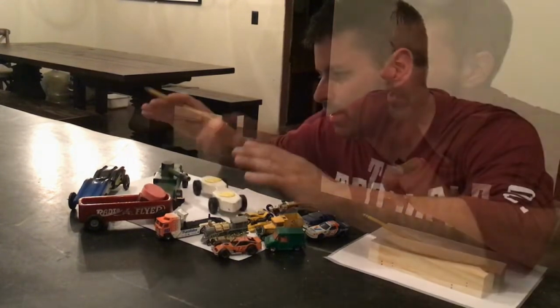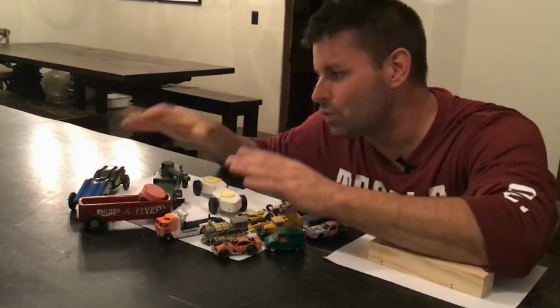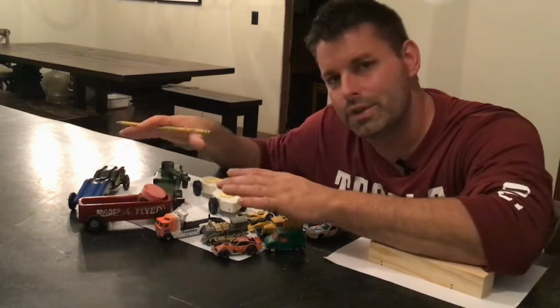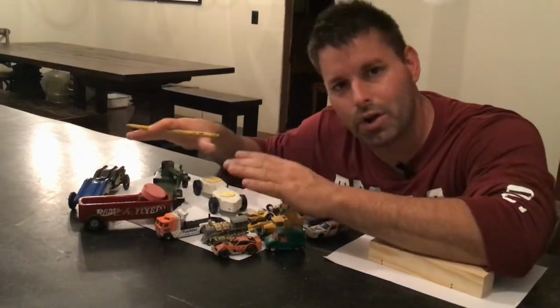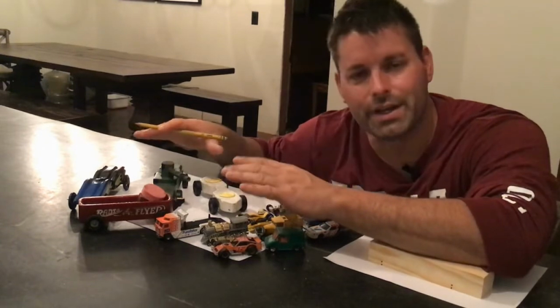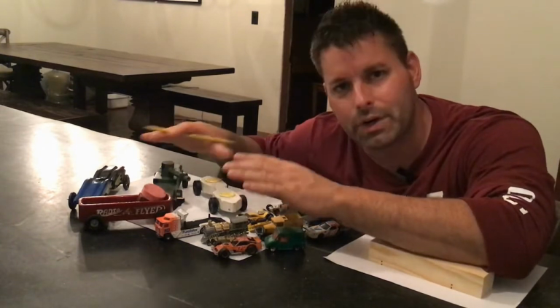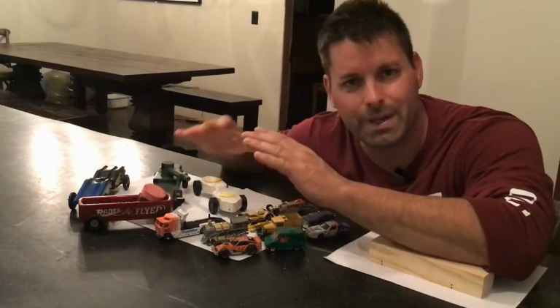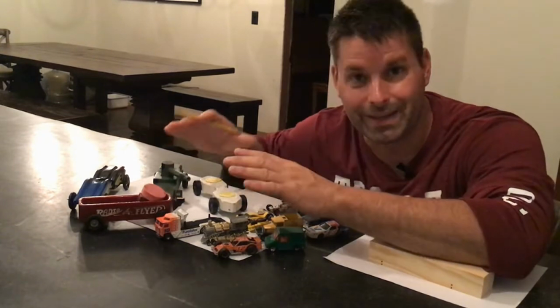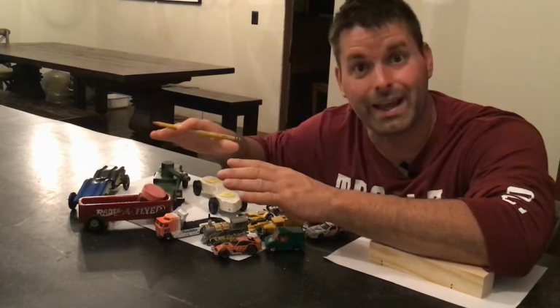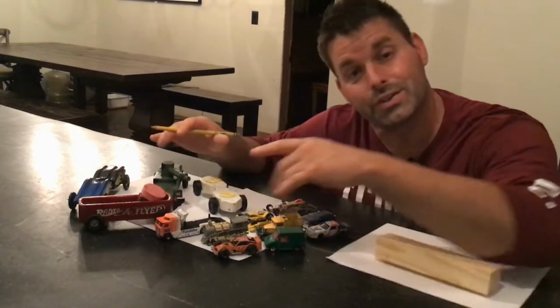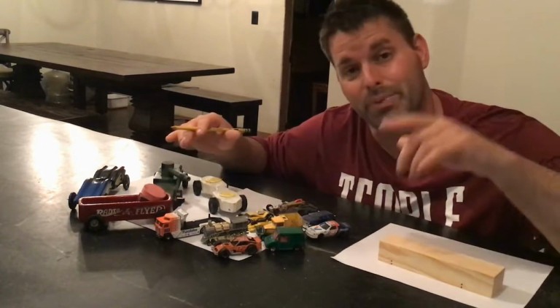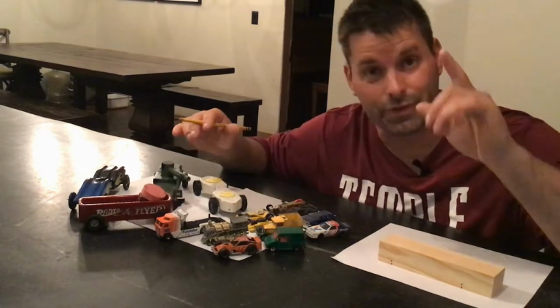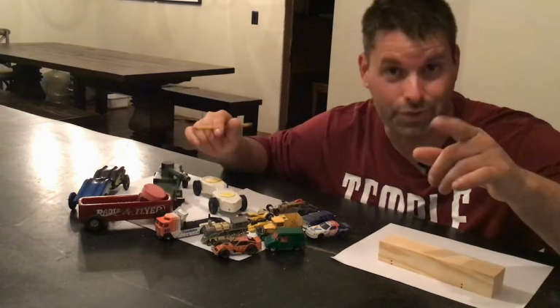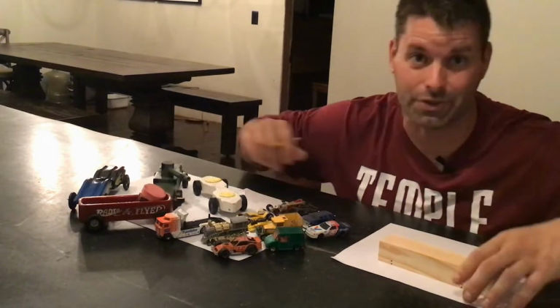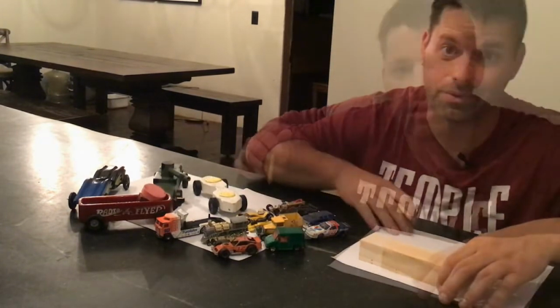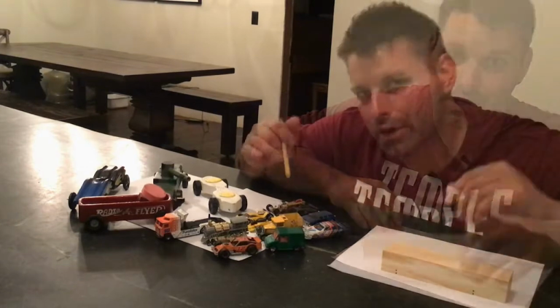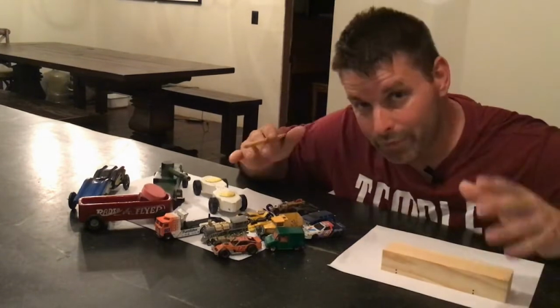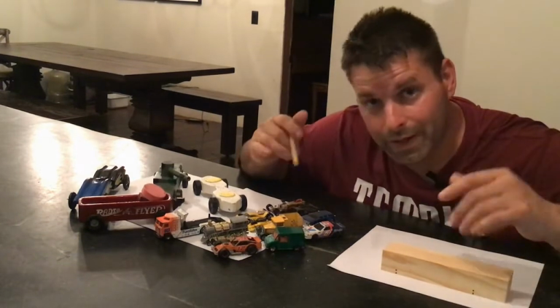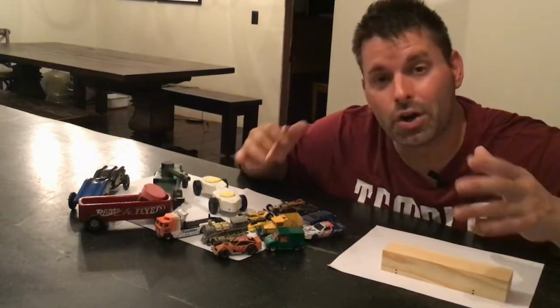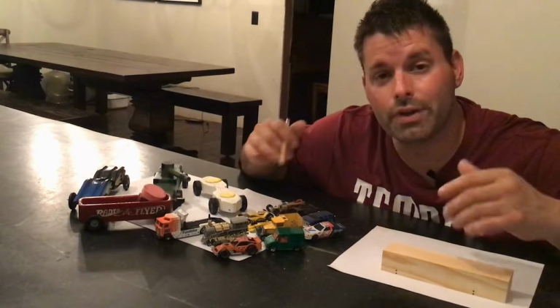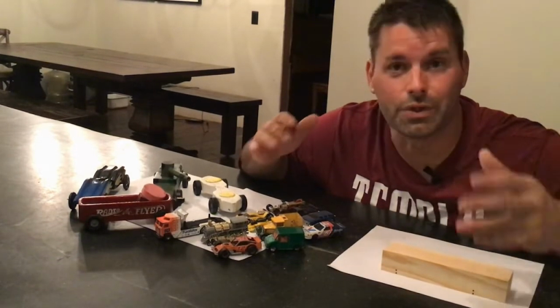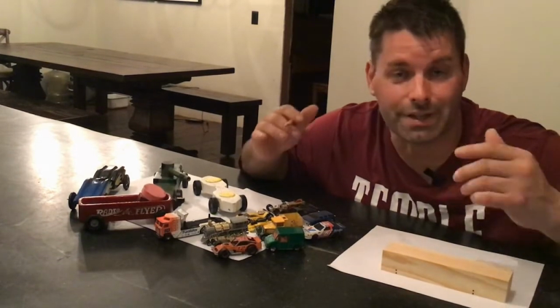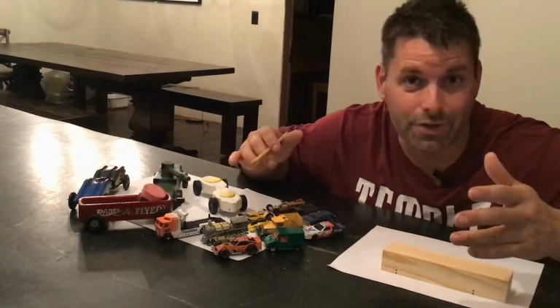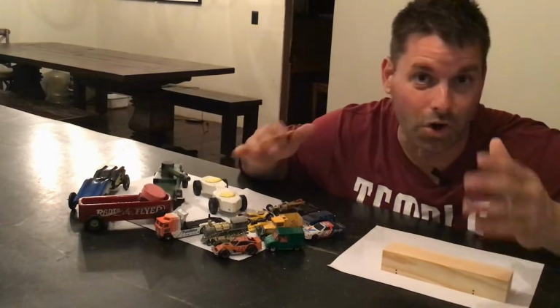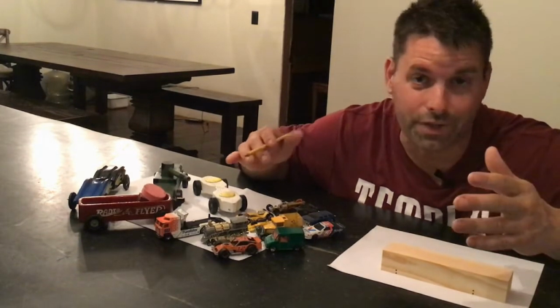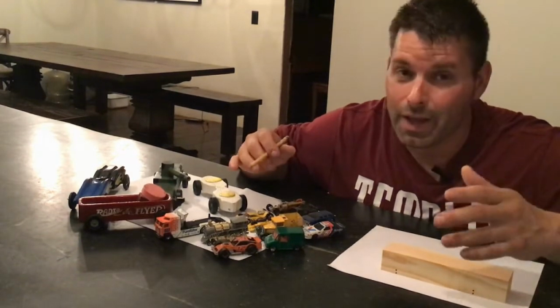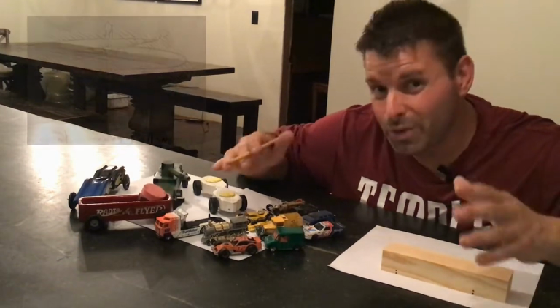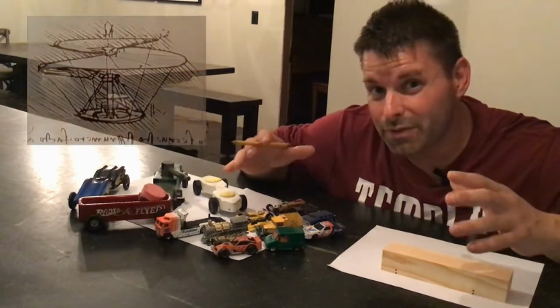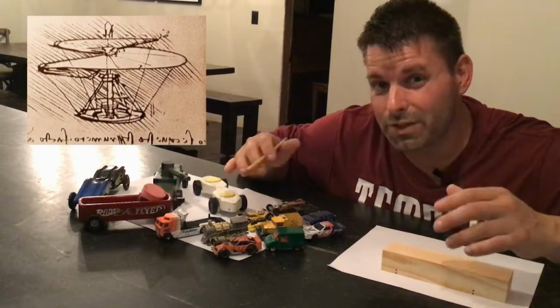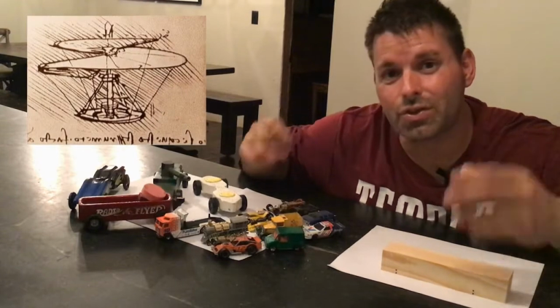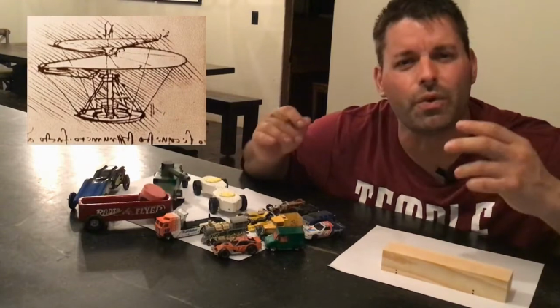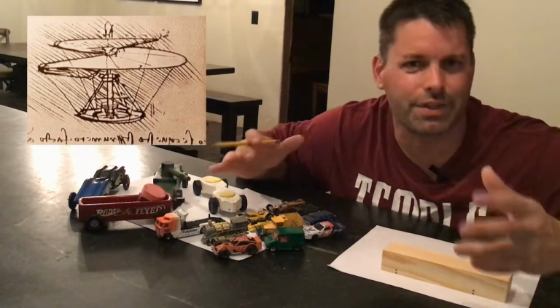Each one of these car designs started with me making a sketch, and that's a great place for you to start too. Leonardo DaVinci was known as an inventor and an artist, and most of his inventions started with a sketch.